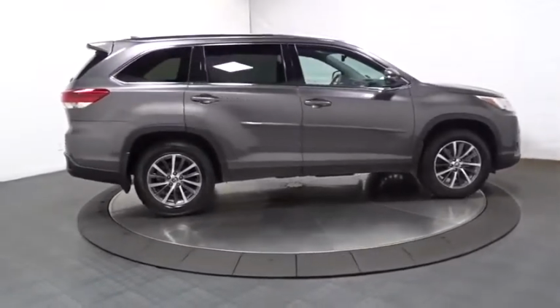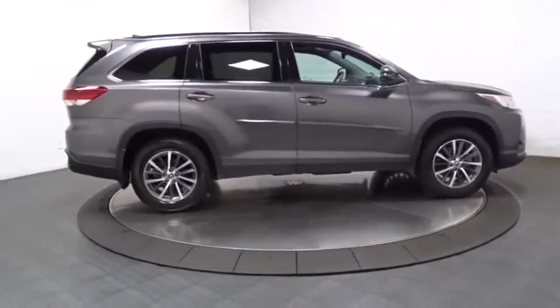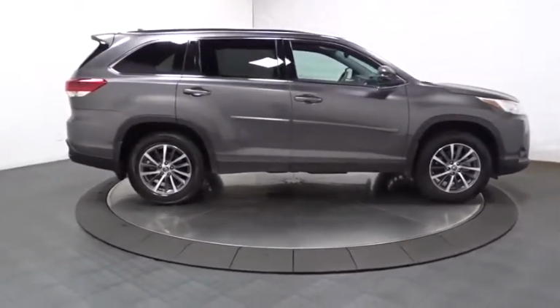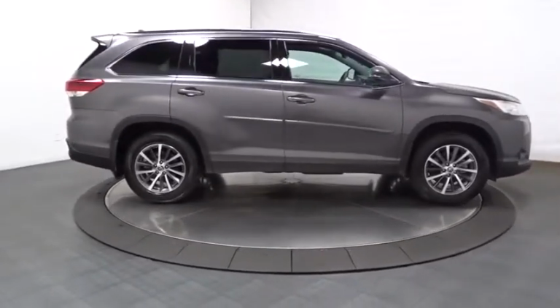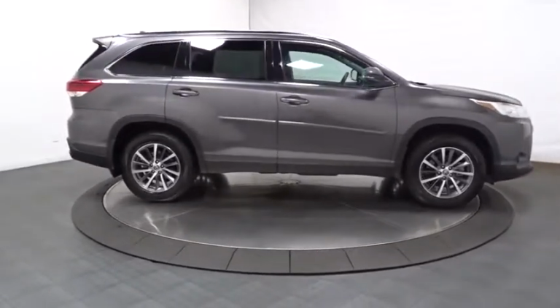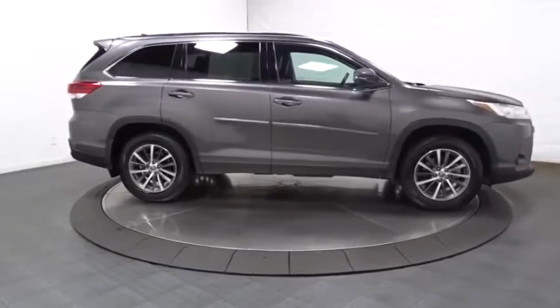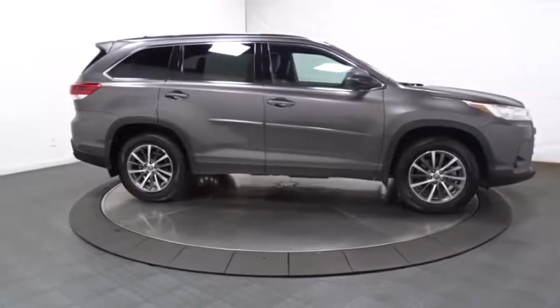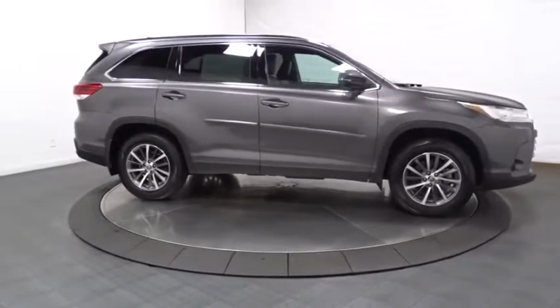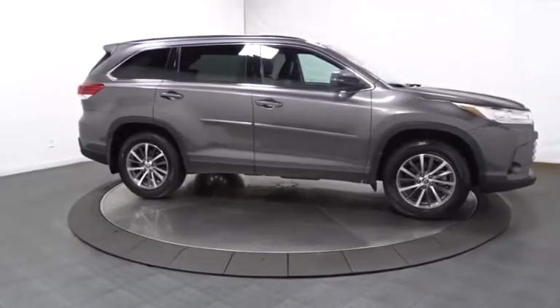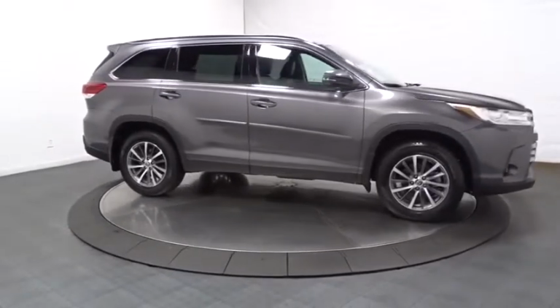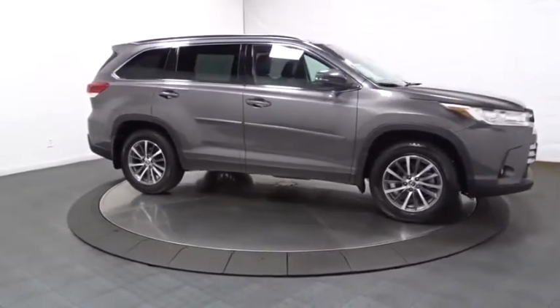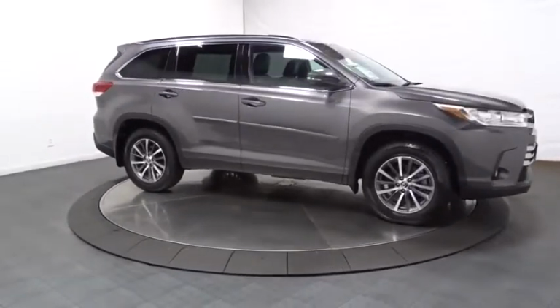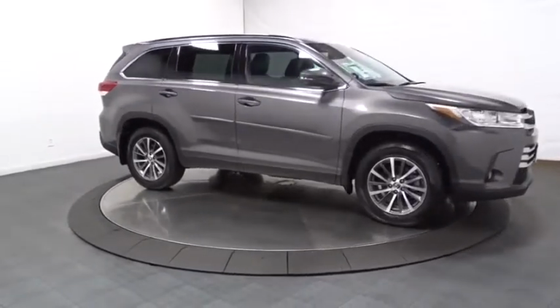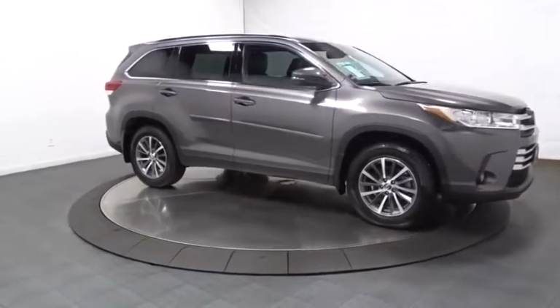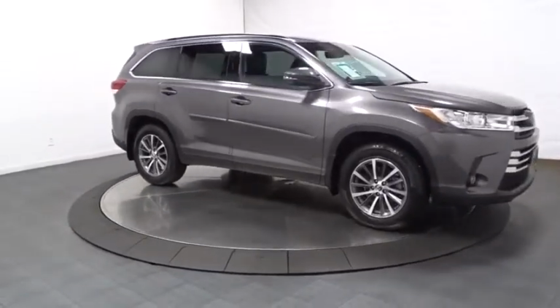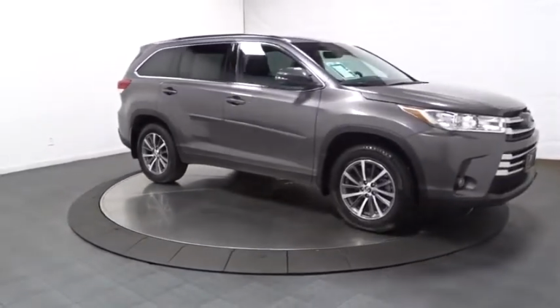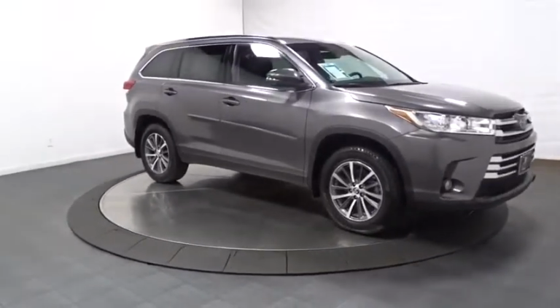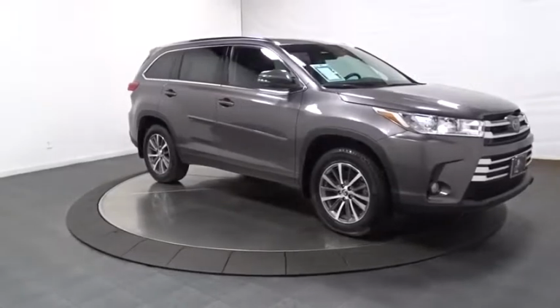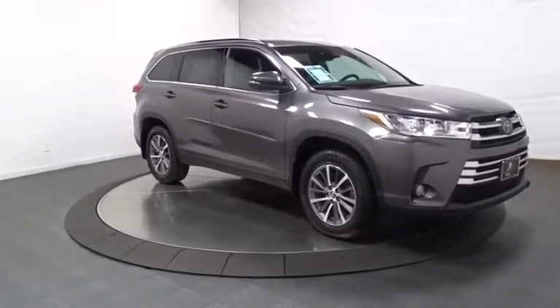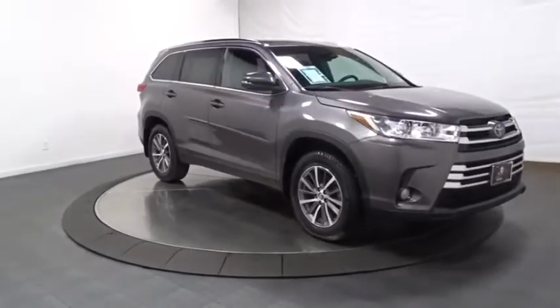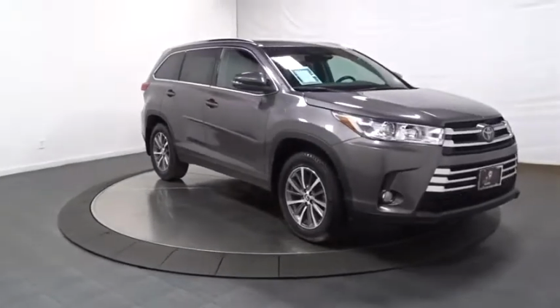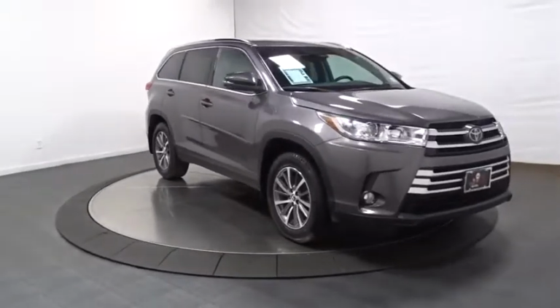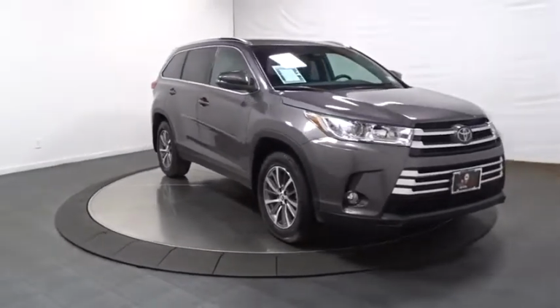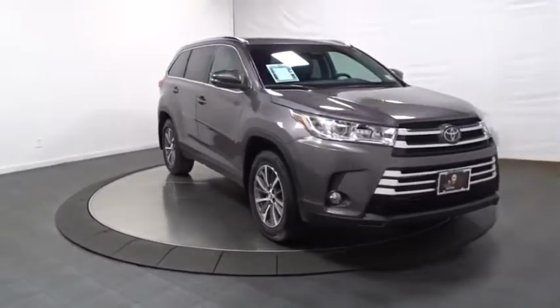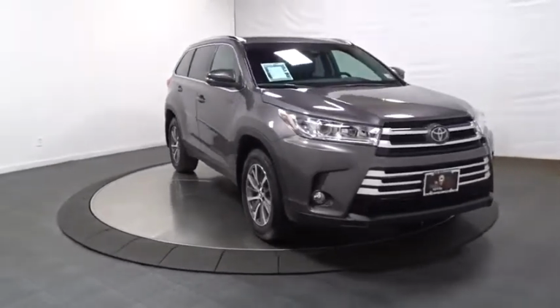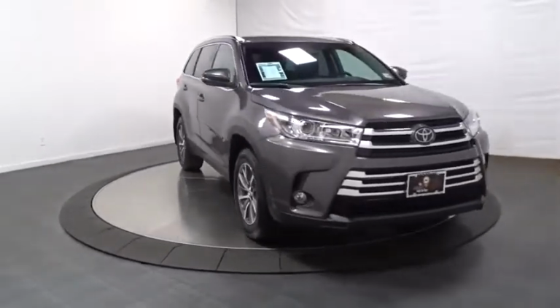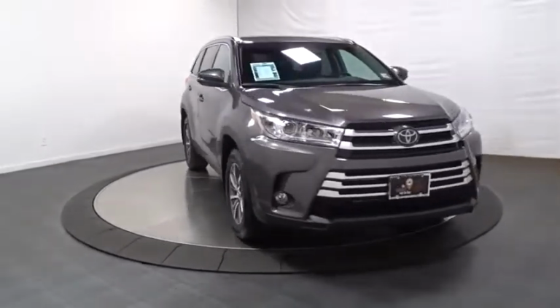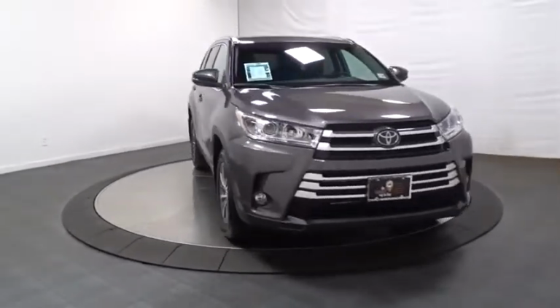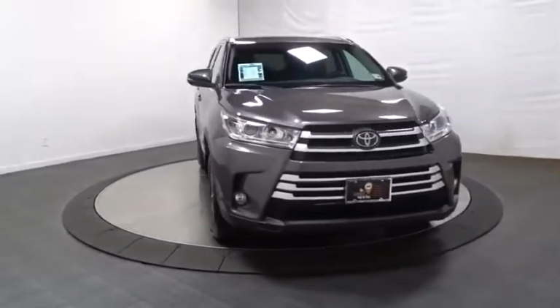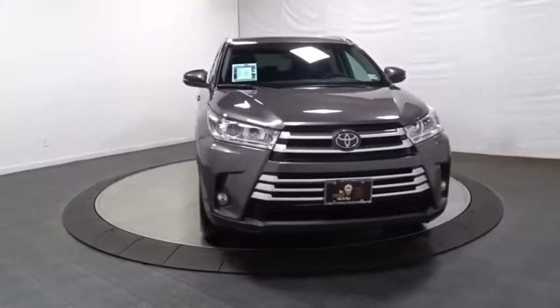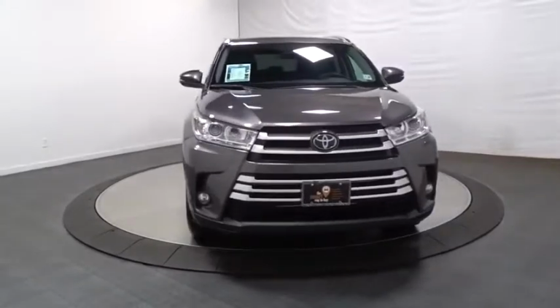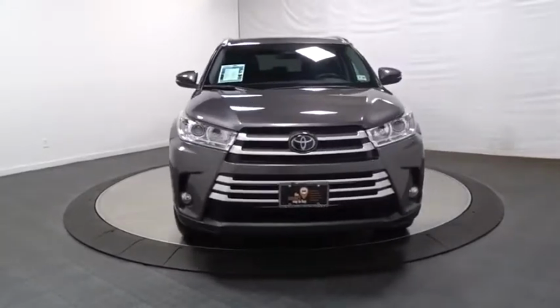Clock, trip computer, brake assist, leather seats, tachometer, outside temperature gauge, engine immobilizer, splash guards, tinted glass, color-matched door handles, low tire pressure warning, power rear window sunshade.